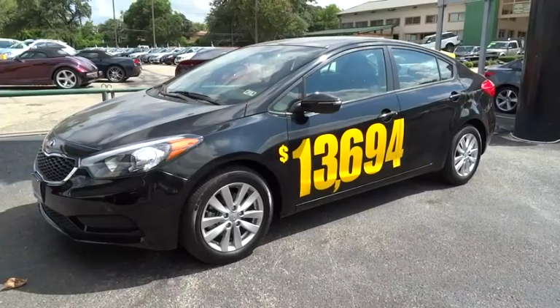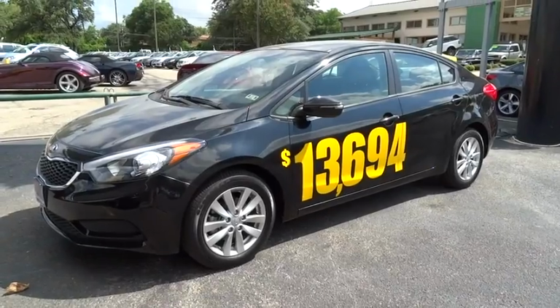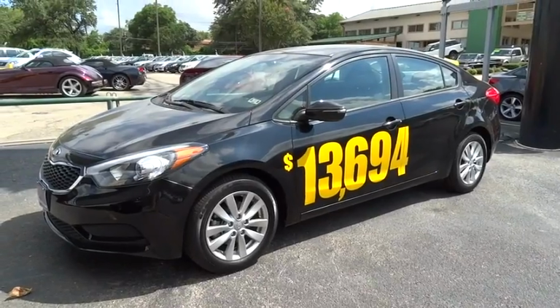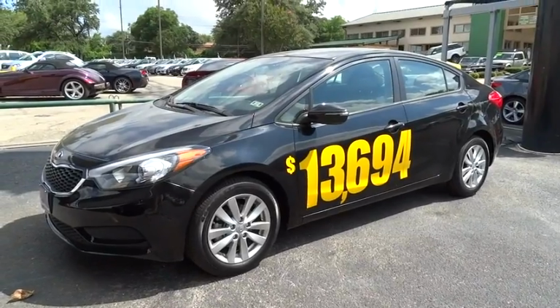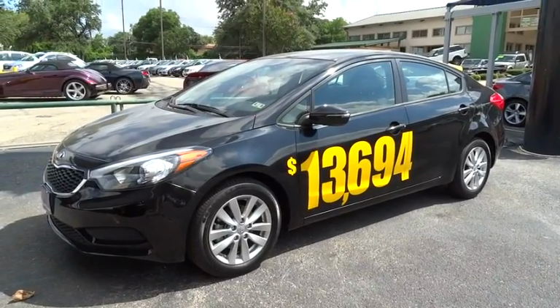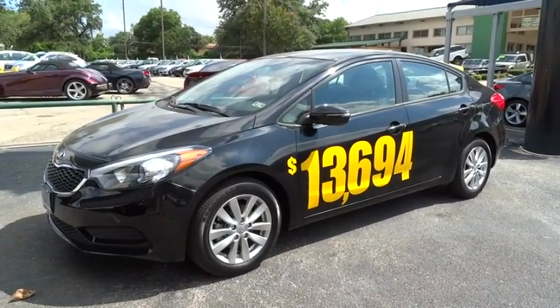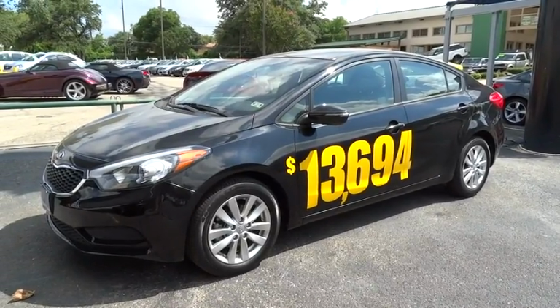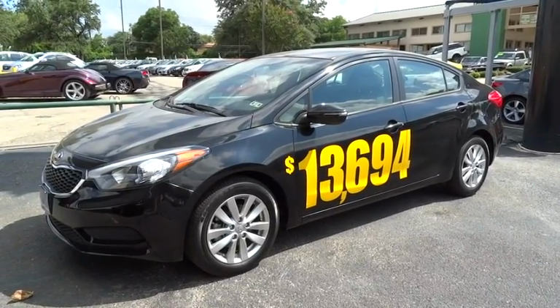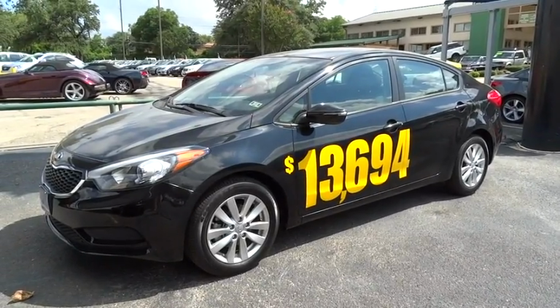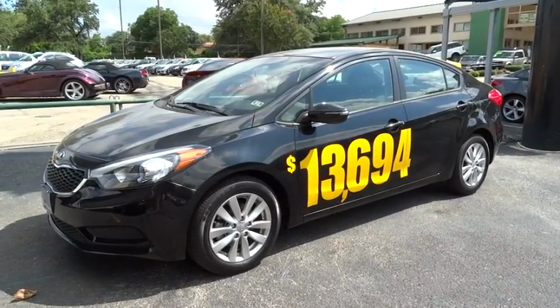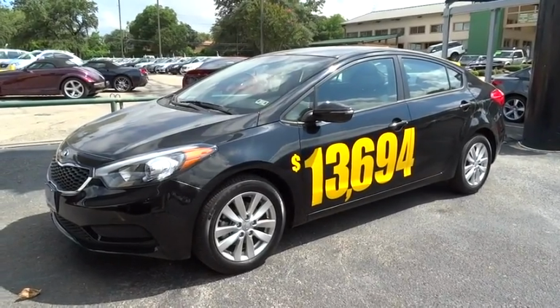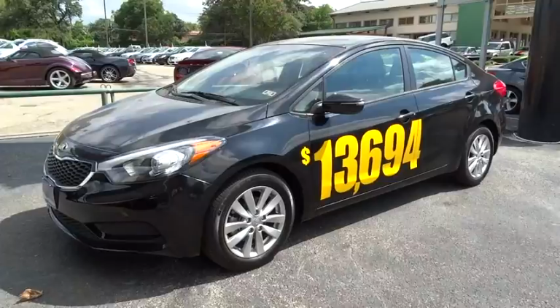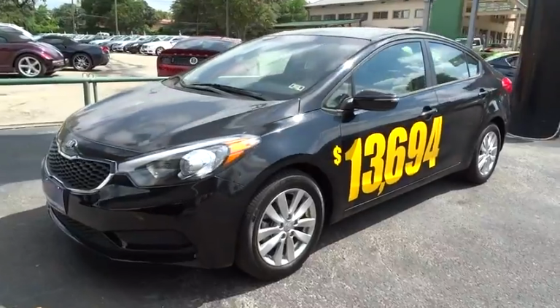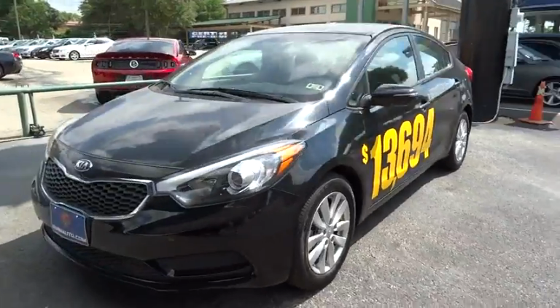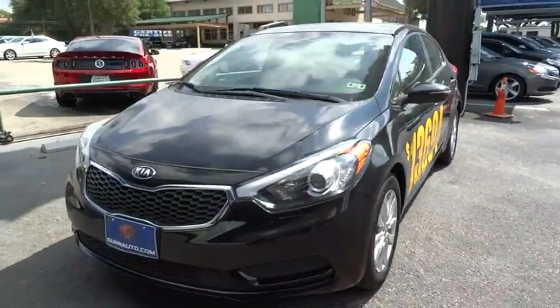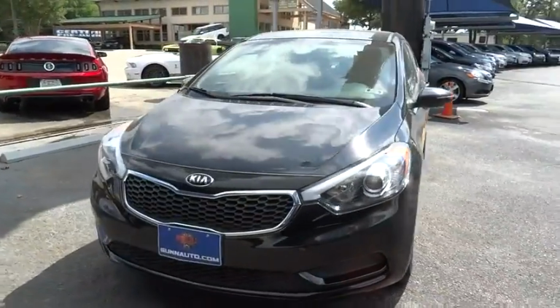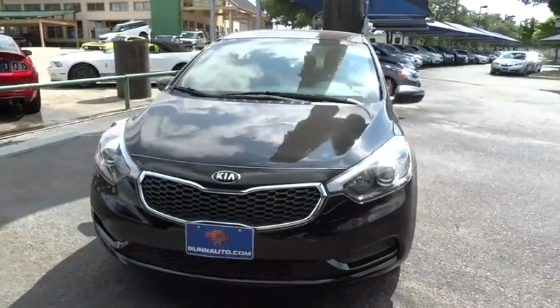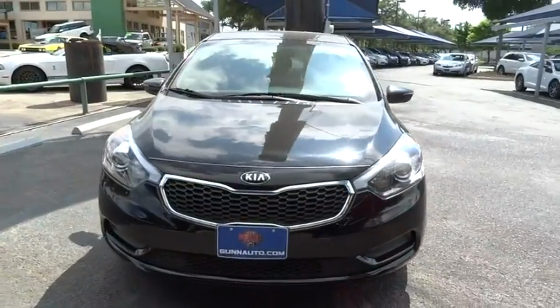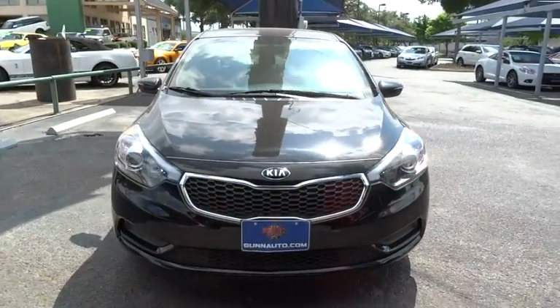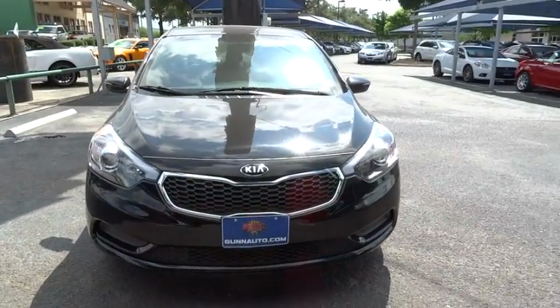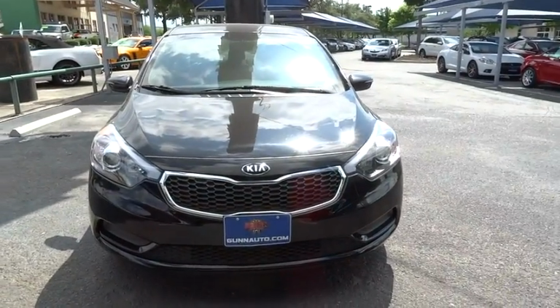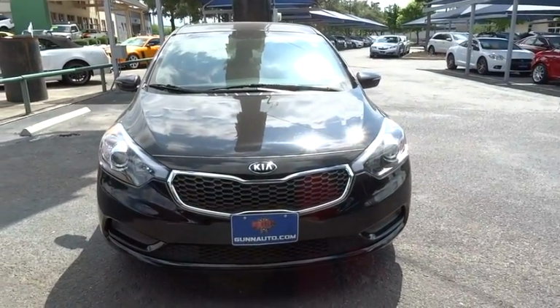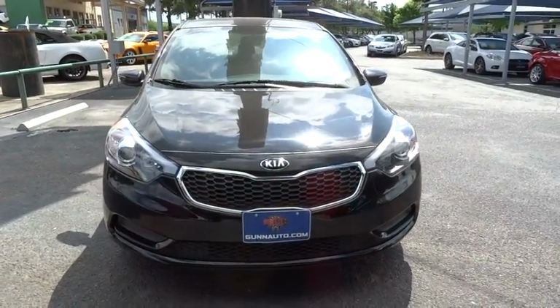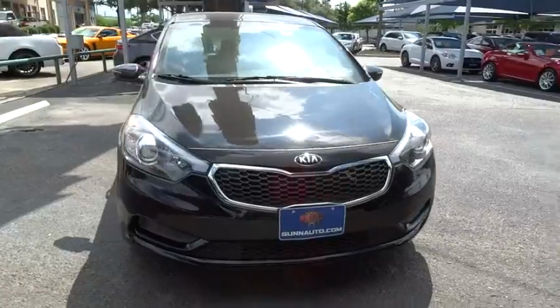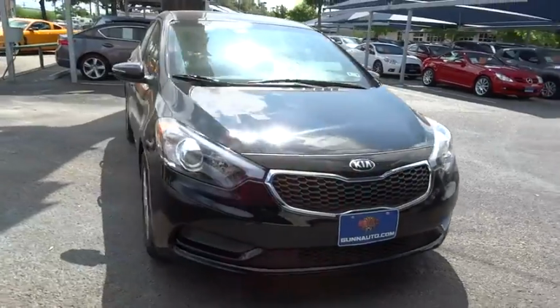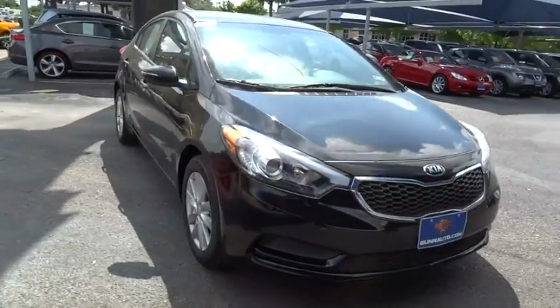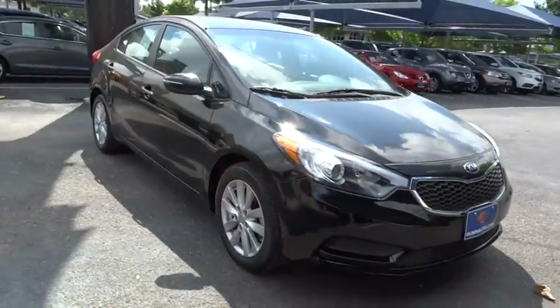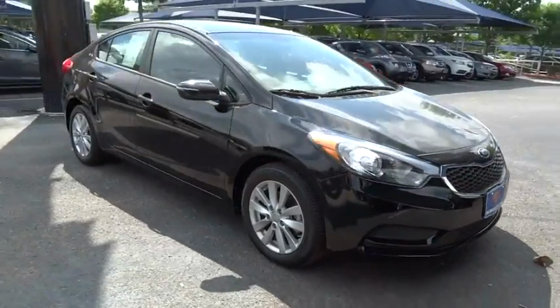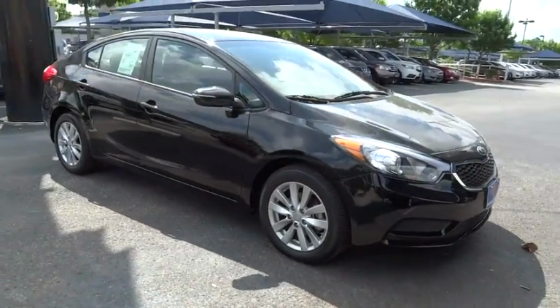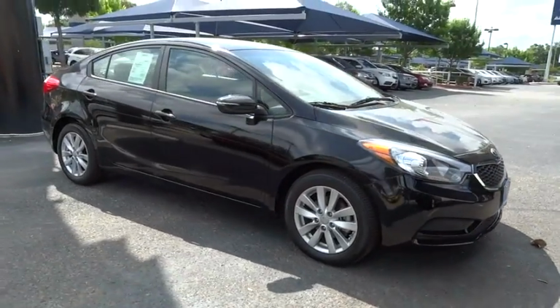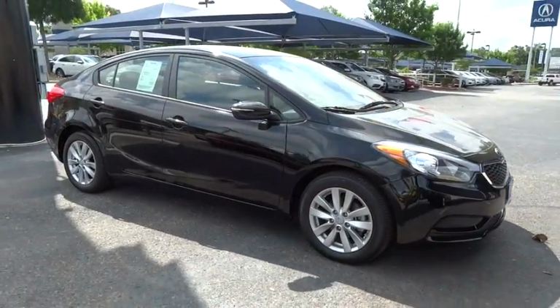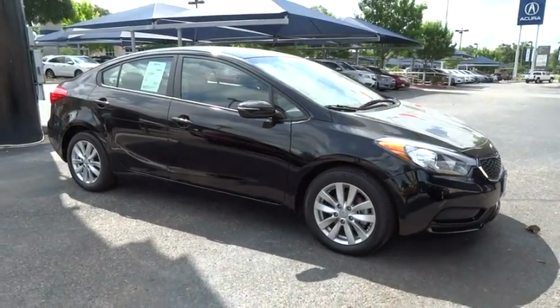The 2014 Forte. If you're looking for a trendy and feature-laden compact sedan, the Kia Forte is for you. It offers an exceptional combination of innovative design, high-quality engineering, and outstanding value.